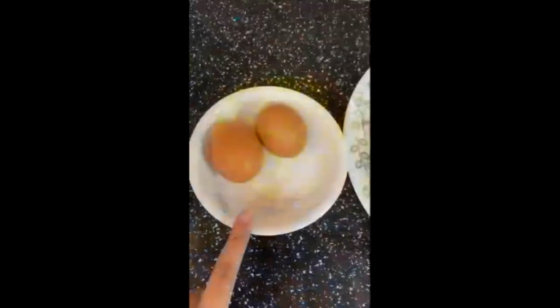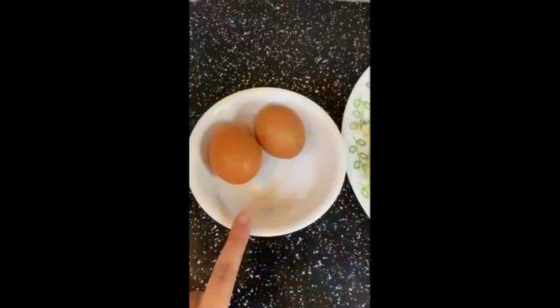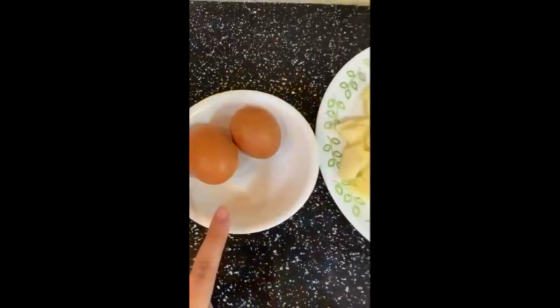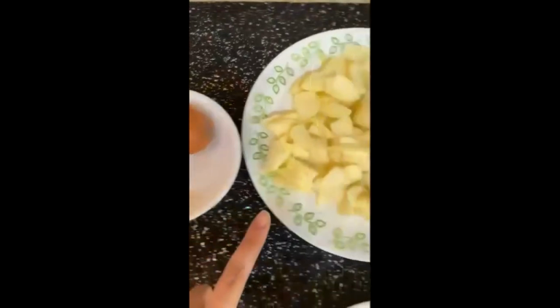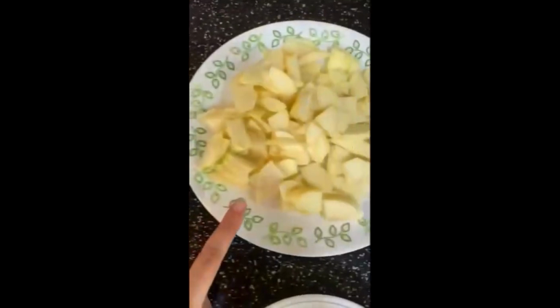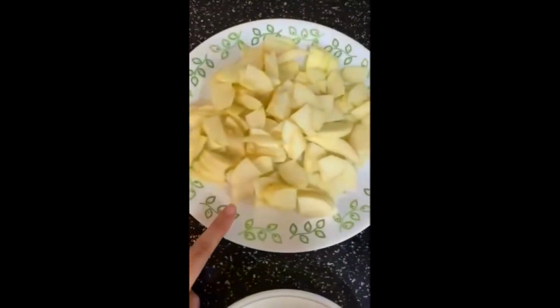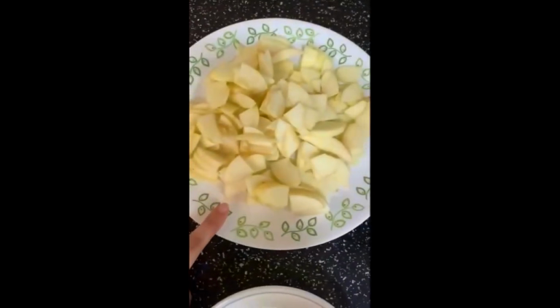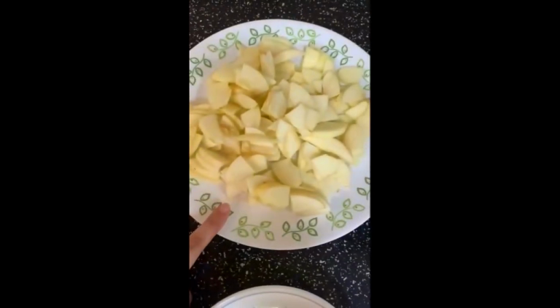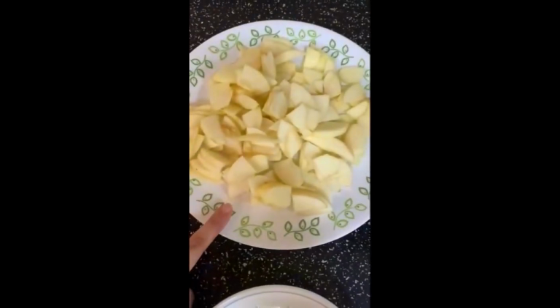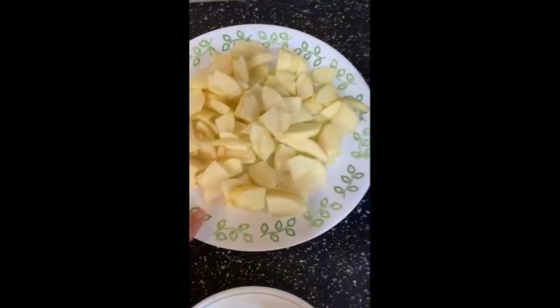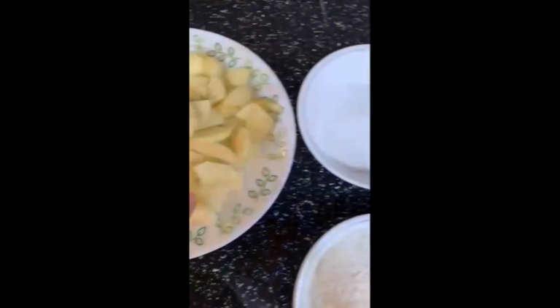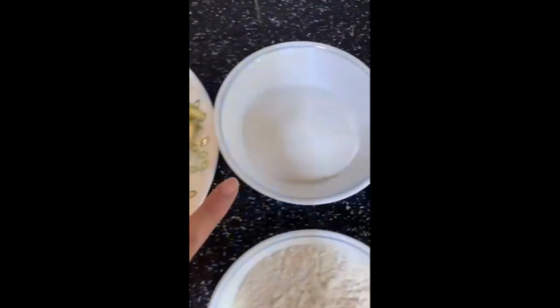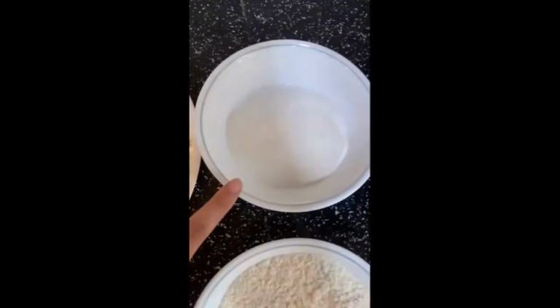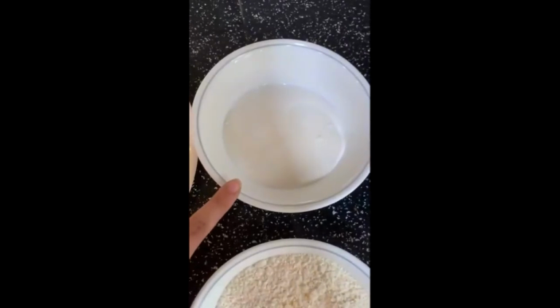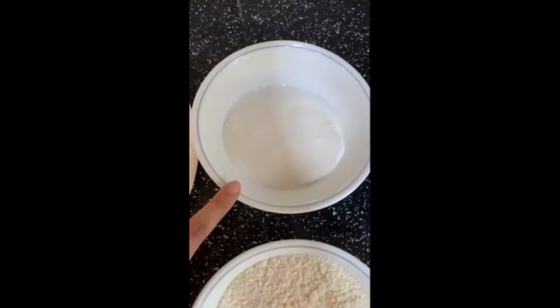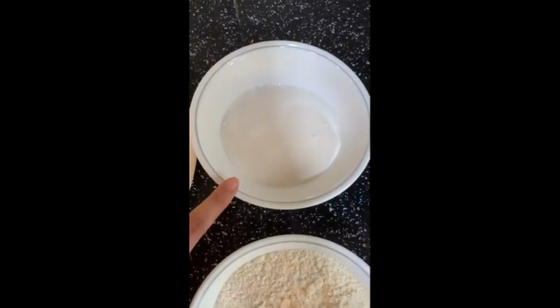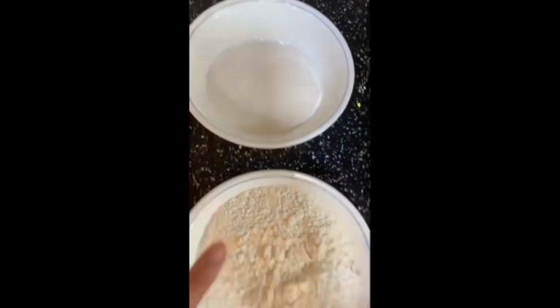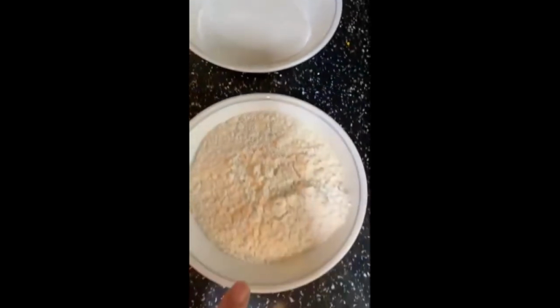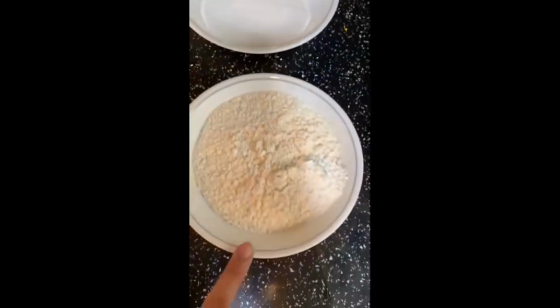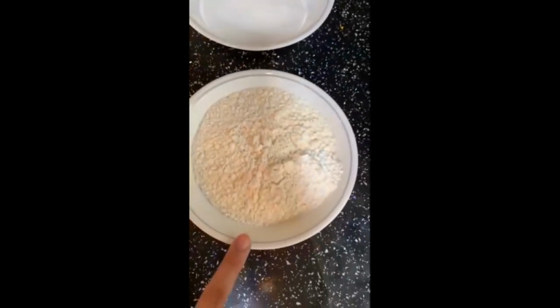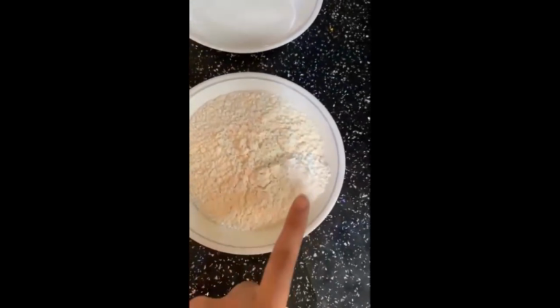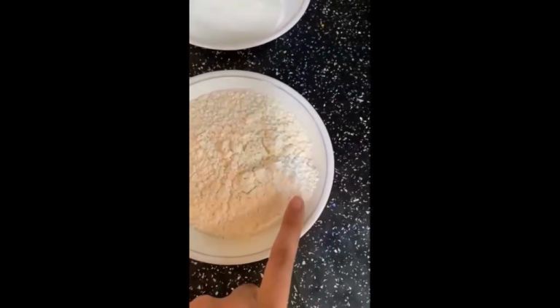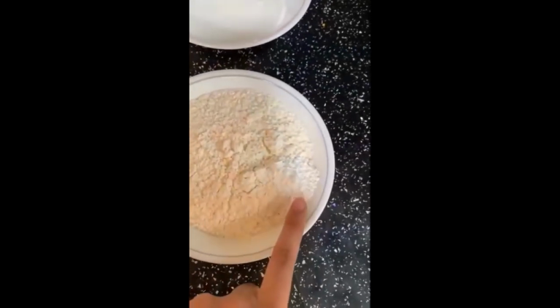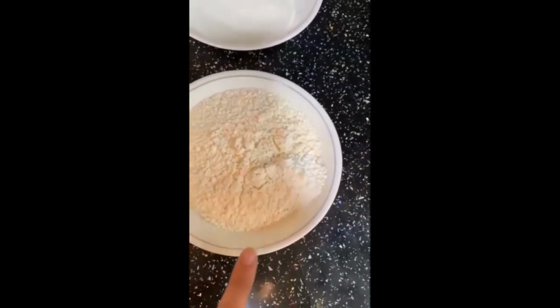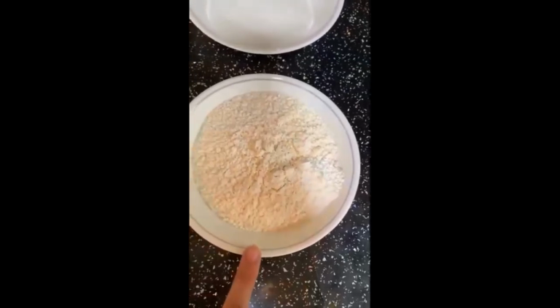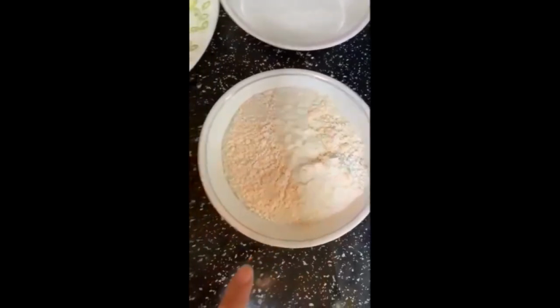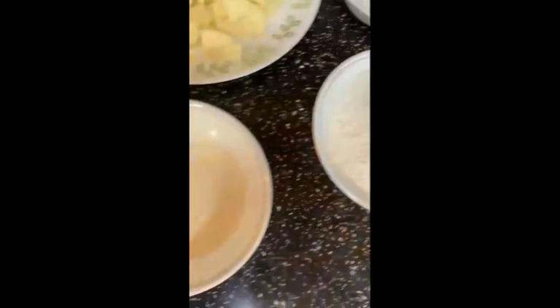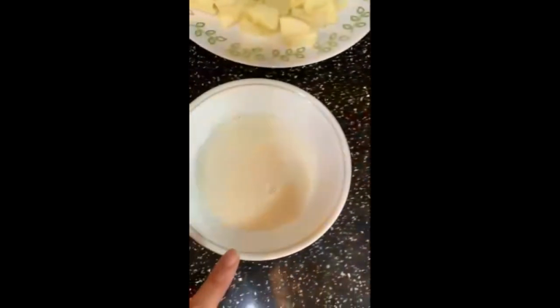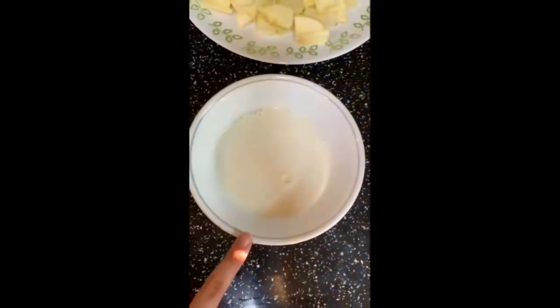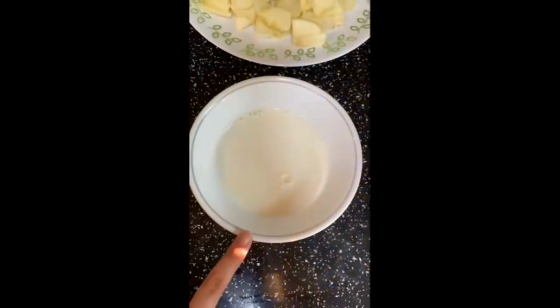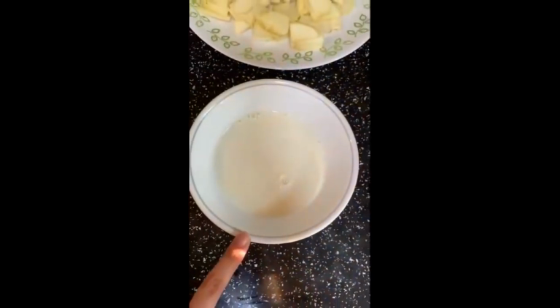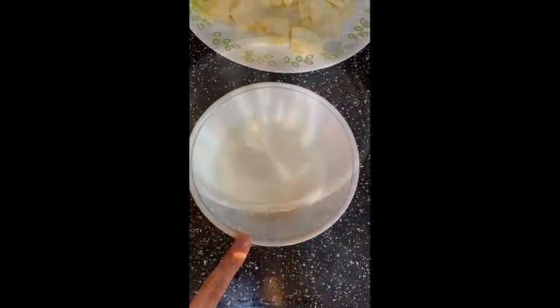For the cake portion you'll need two large eggs, one and a half peeled and thinly sliced apples of your choice, 150 grams of sugar, 200 grams of plain flour, one teaspoon baking powder, and 100ml of whole milk.